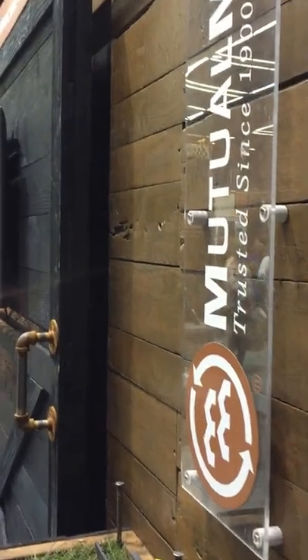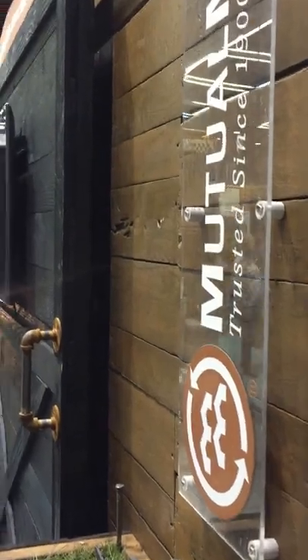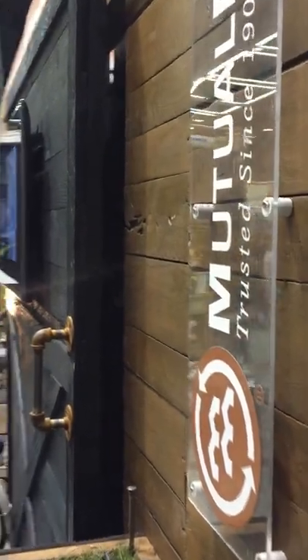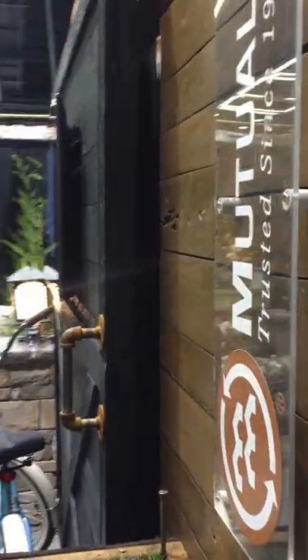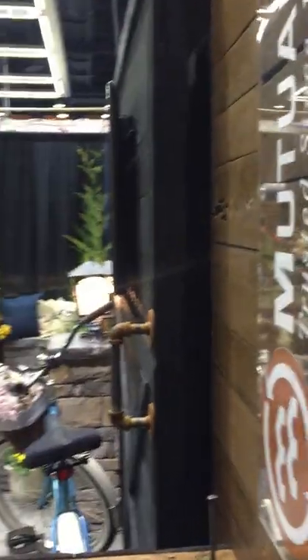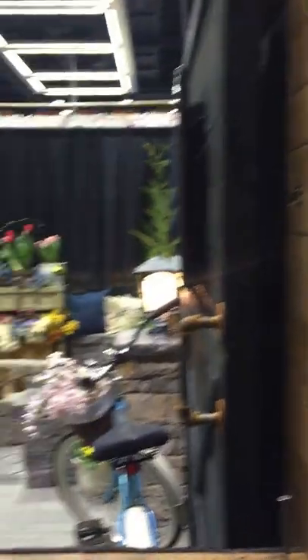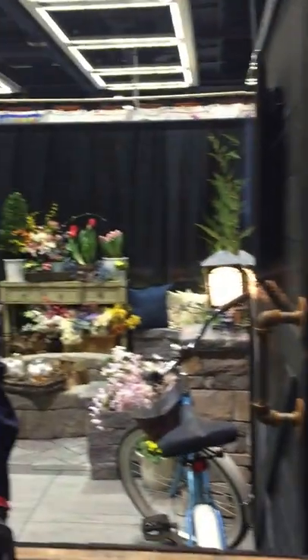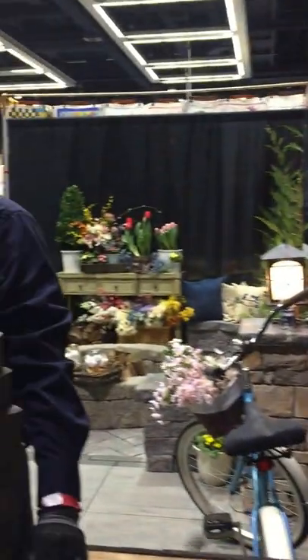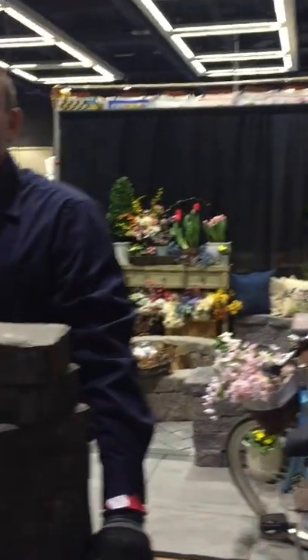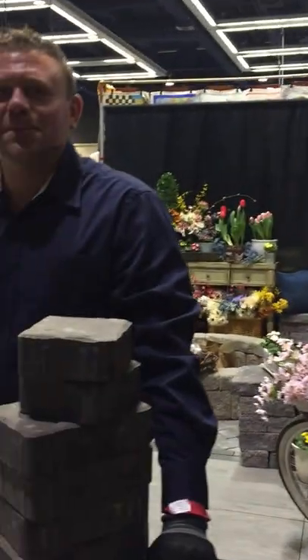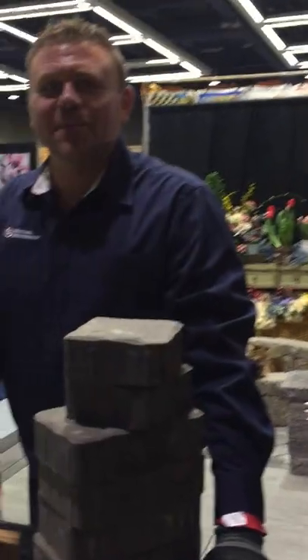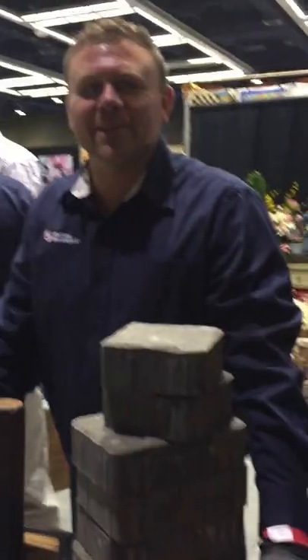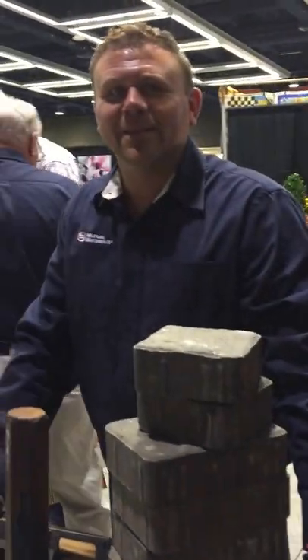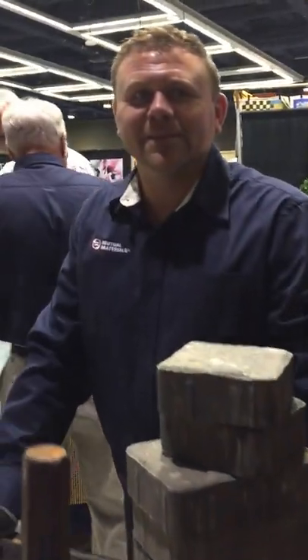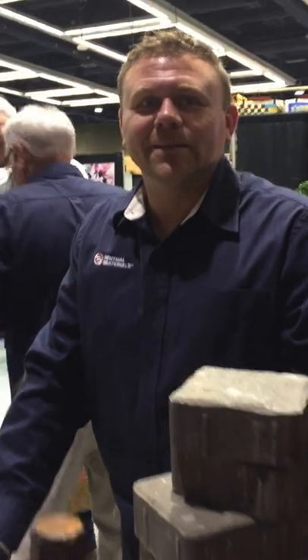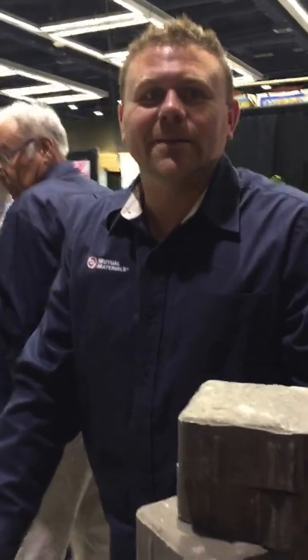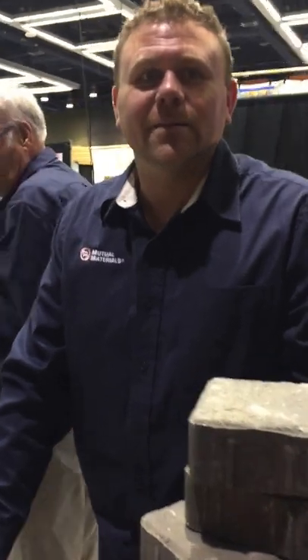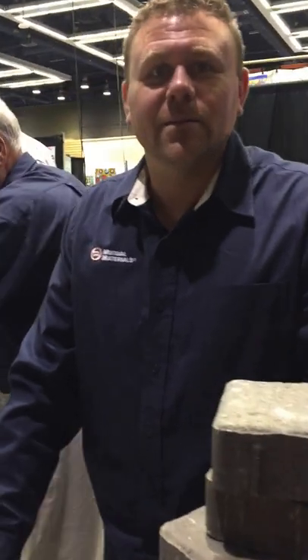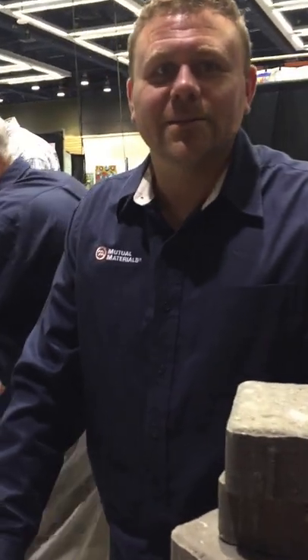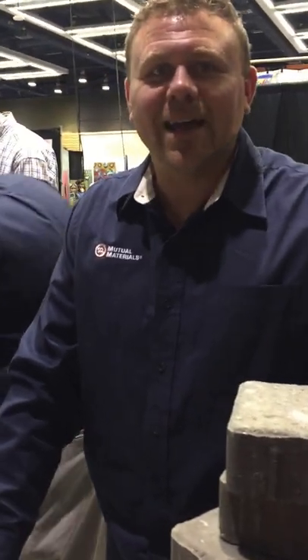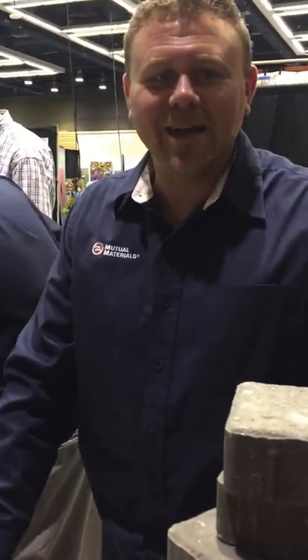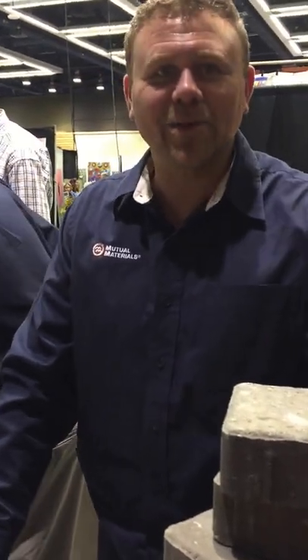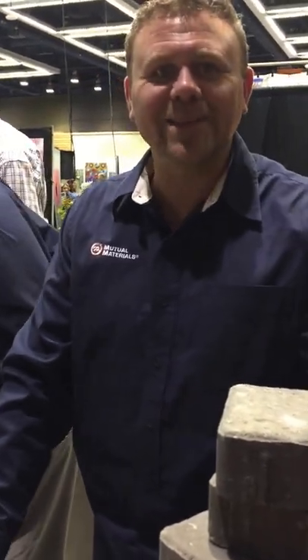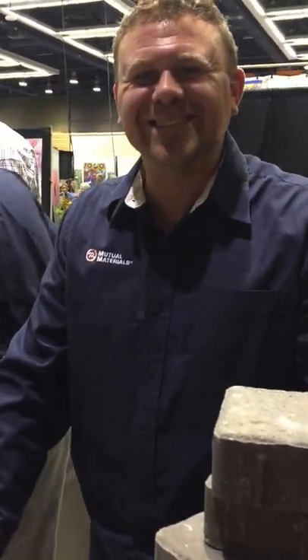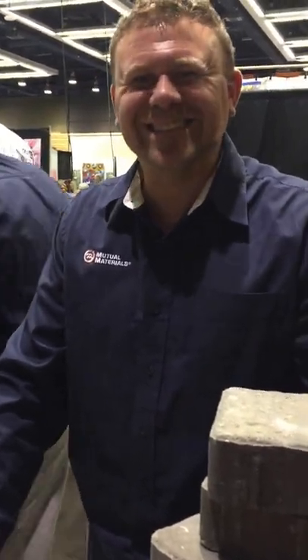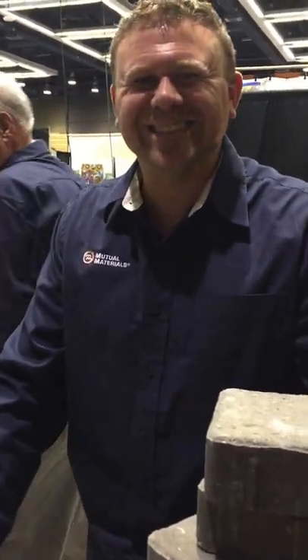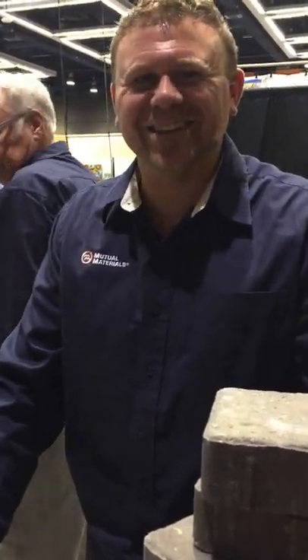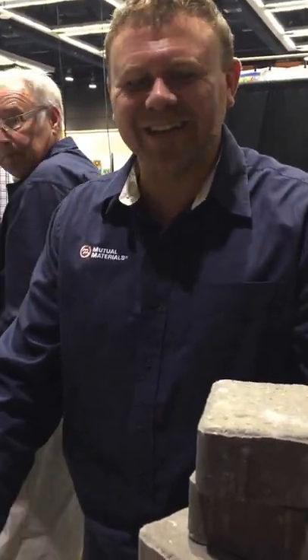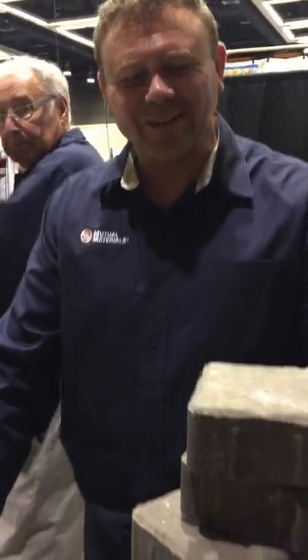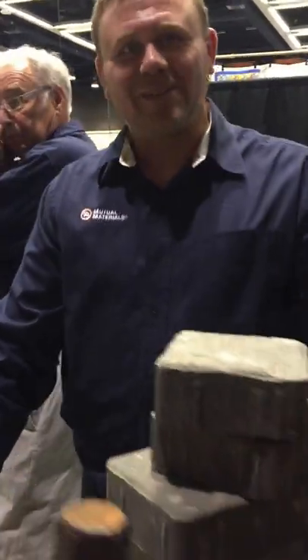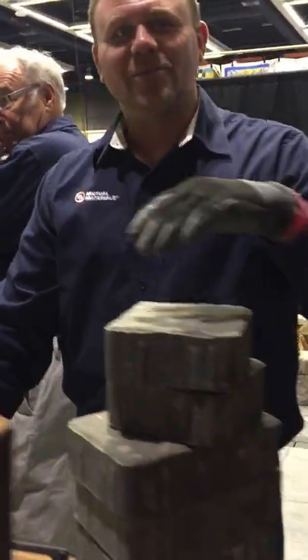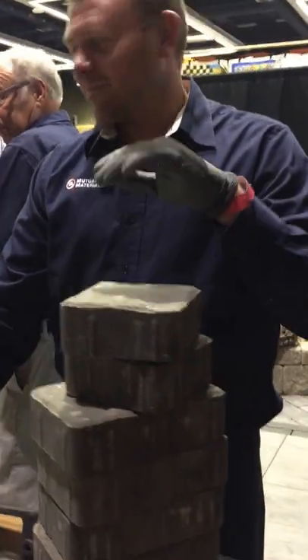We're here at the Northwest Flower and Garden Show and we found the Mutual Materials booth and Jesse from Mutual Materials. What do we got going on here today?